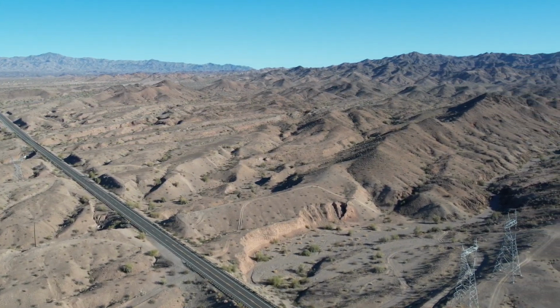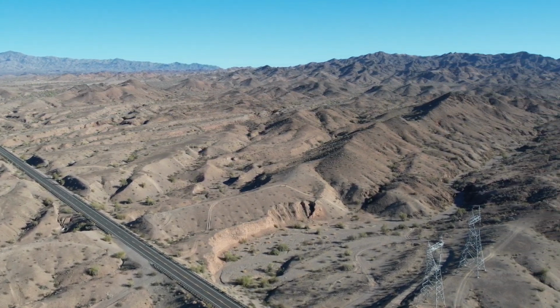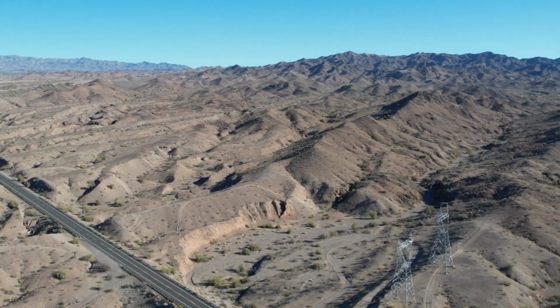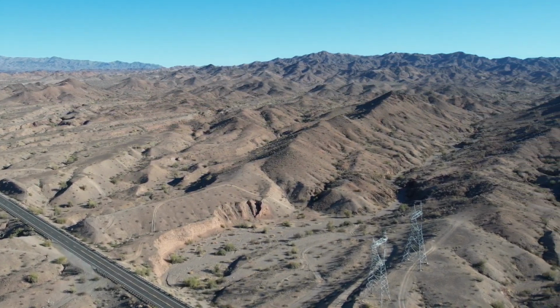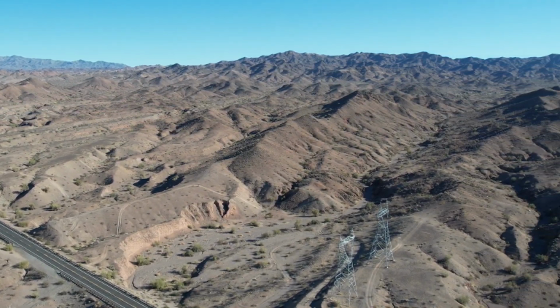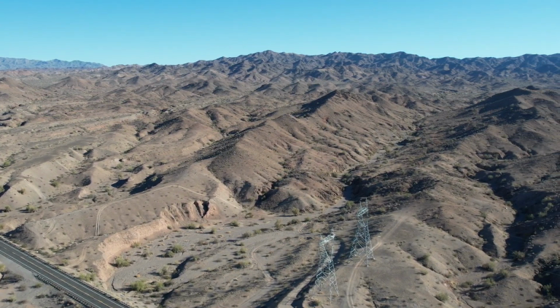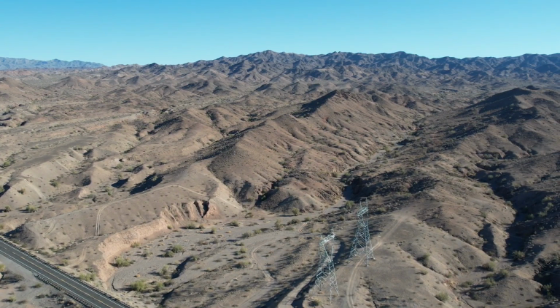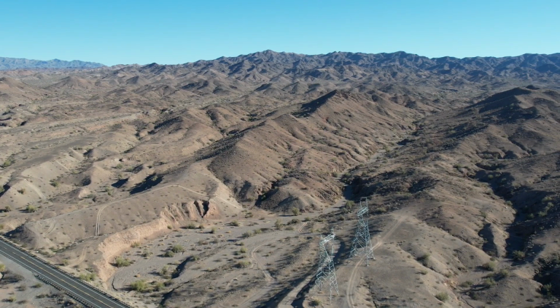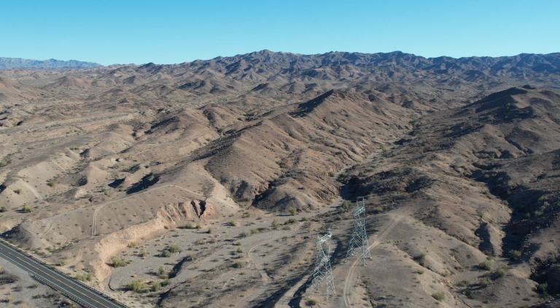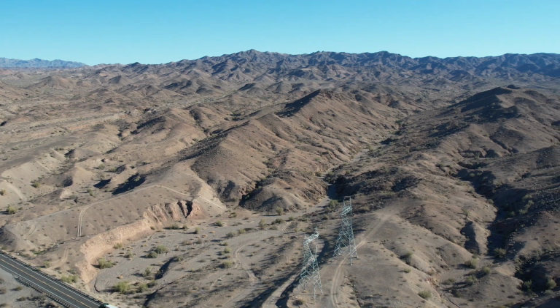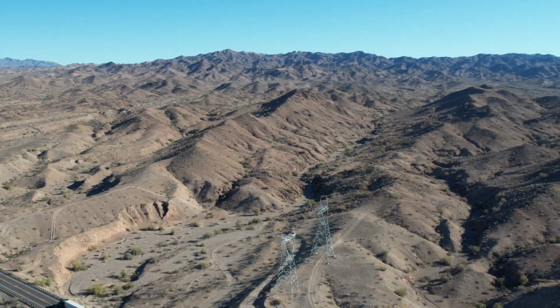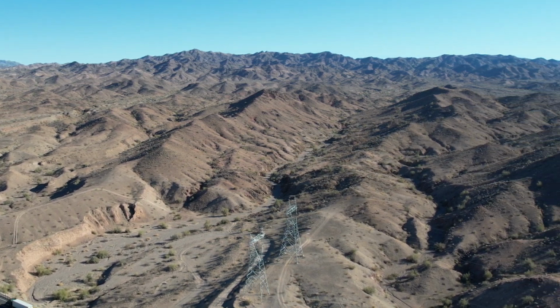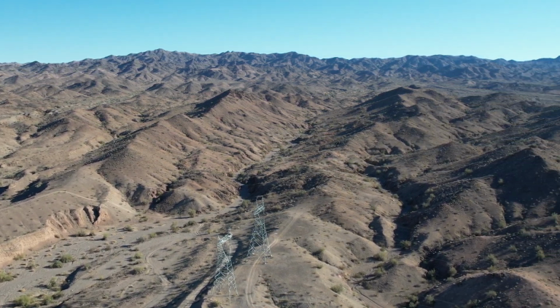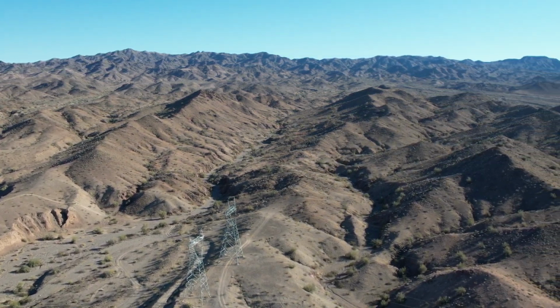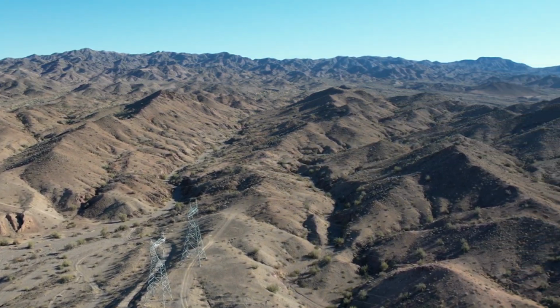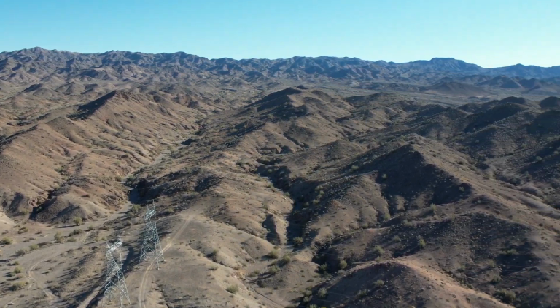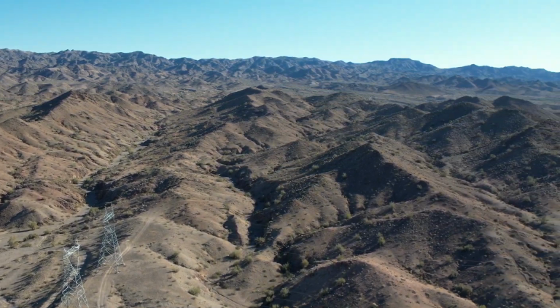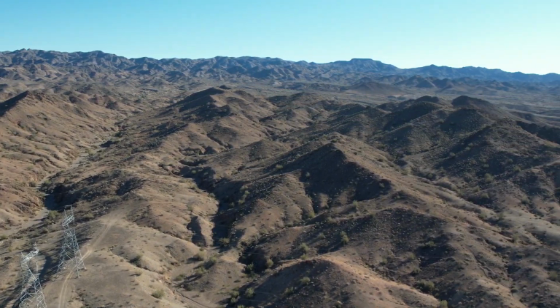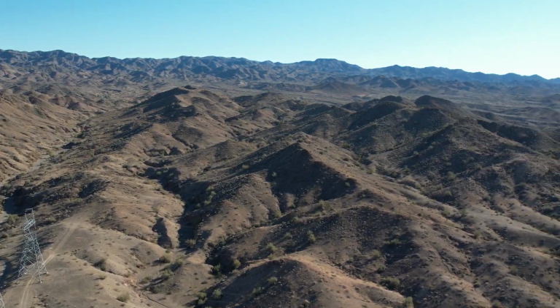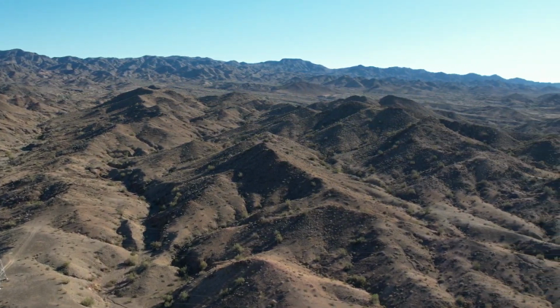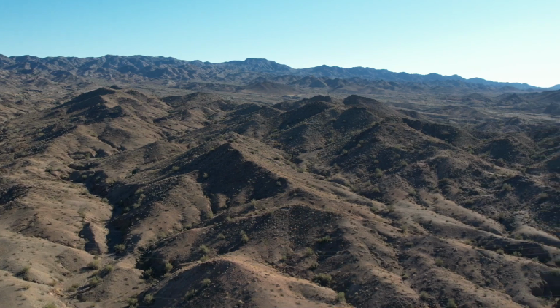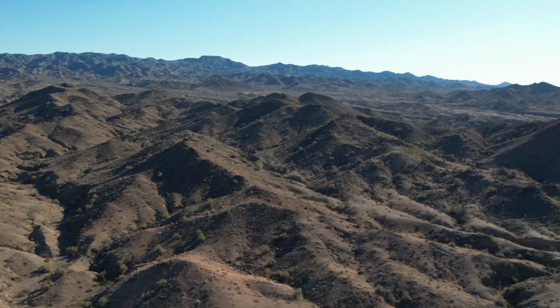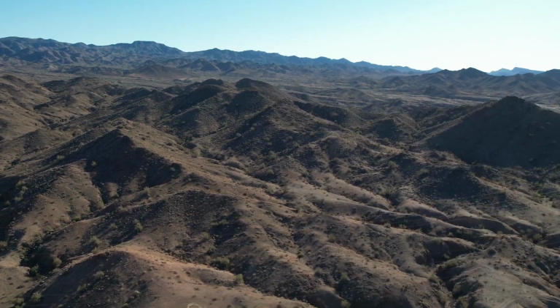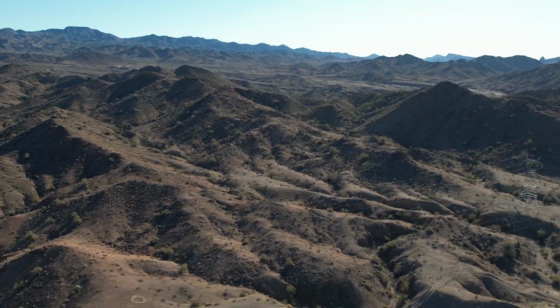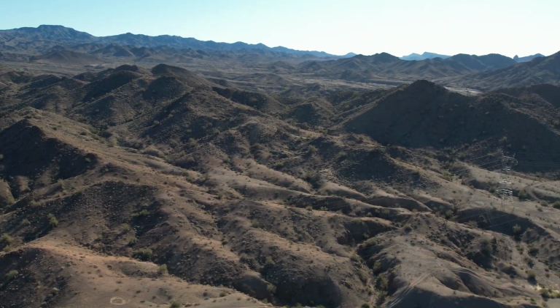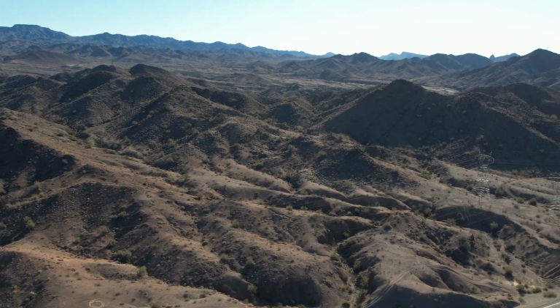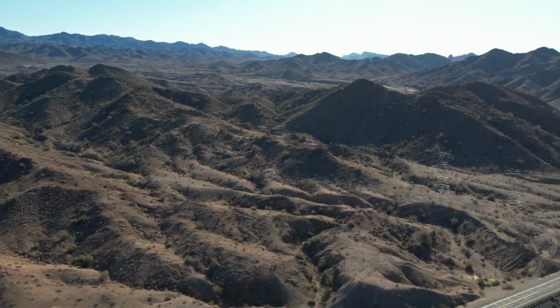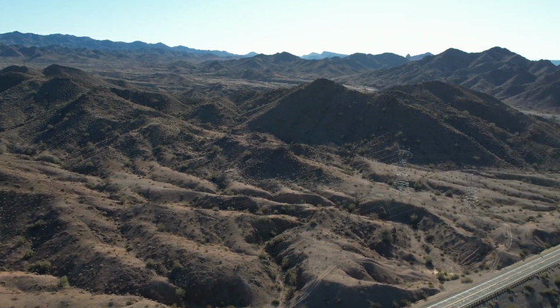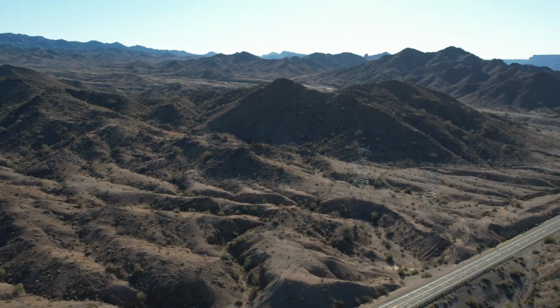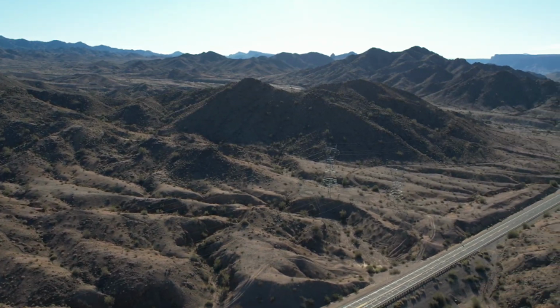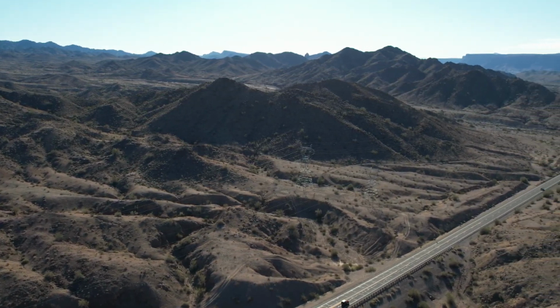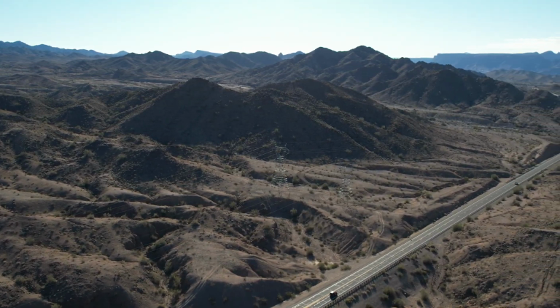There are the power lines running through there. It kind of looks like Mars, doesn't it? All right, let's keep on trucking.